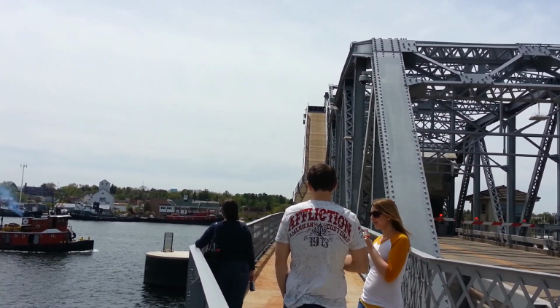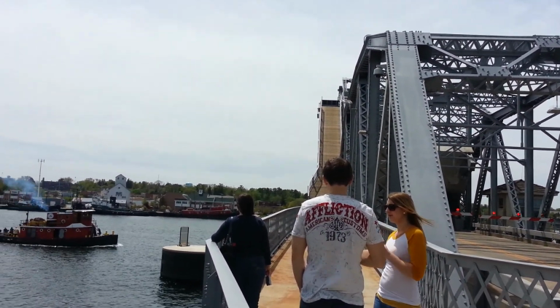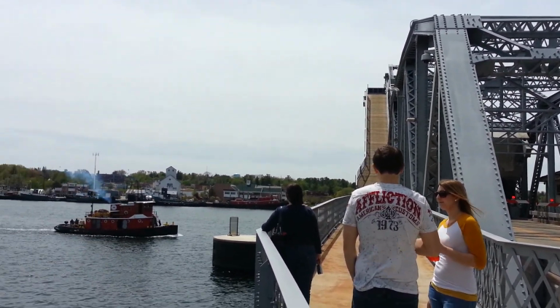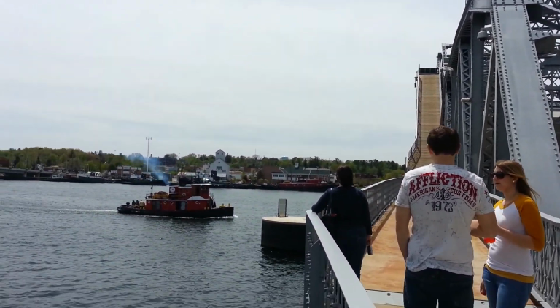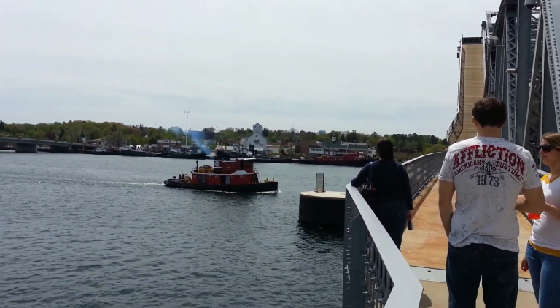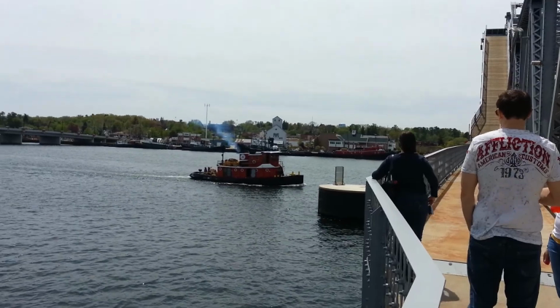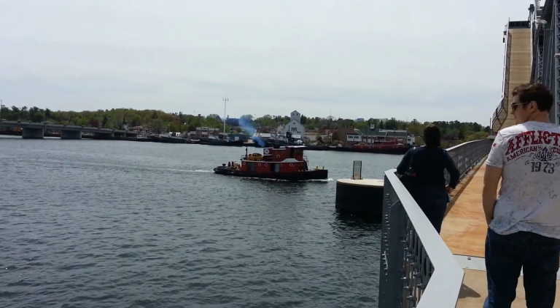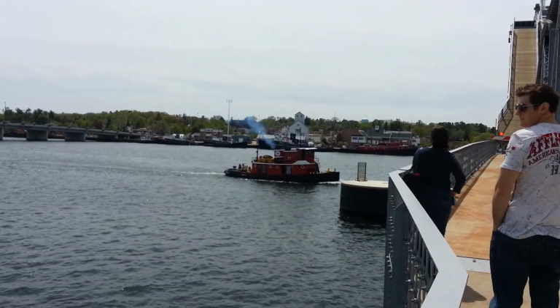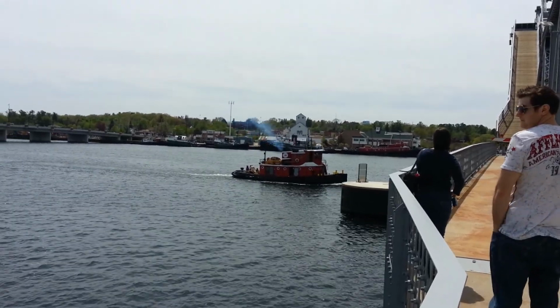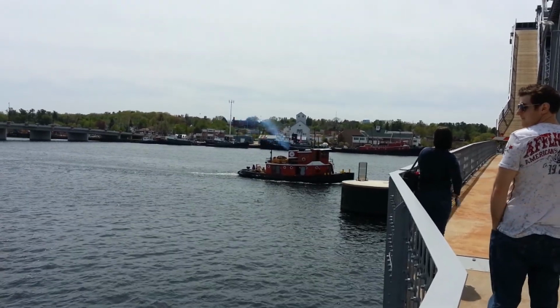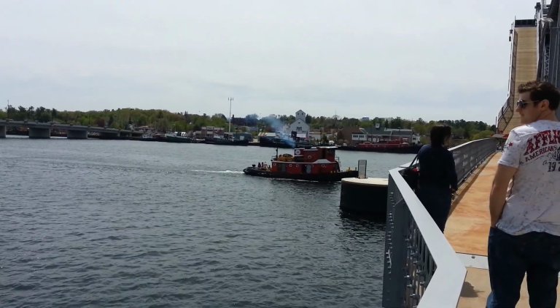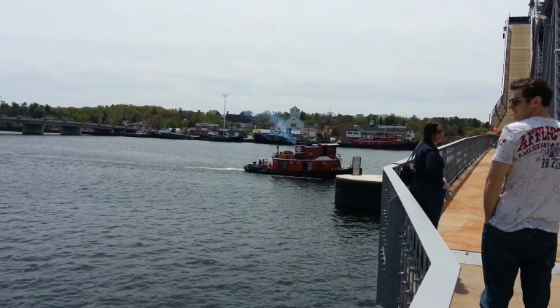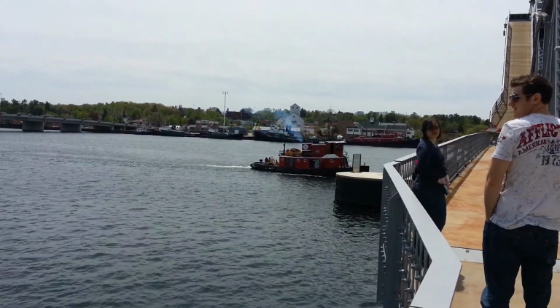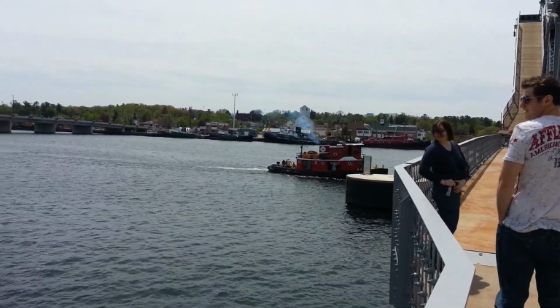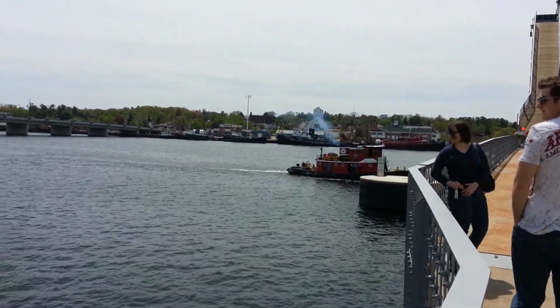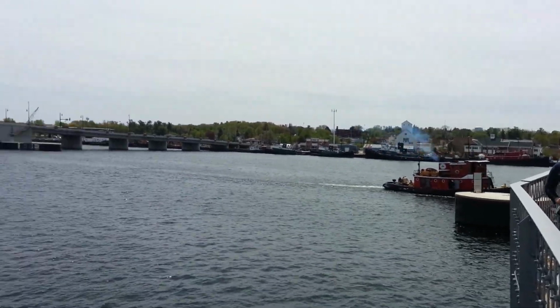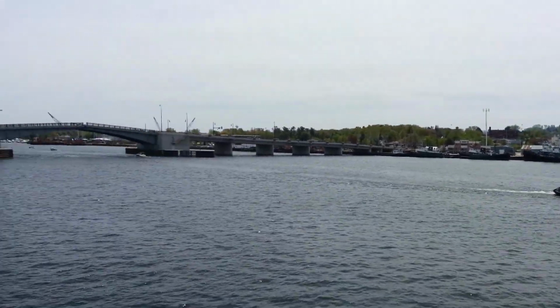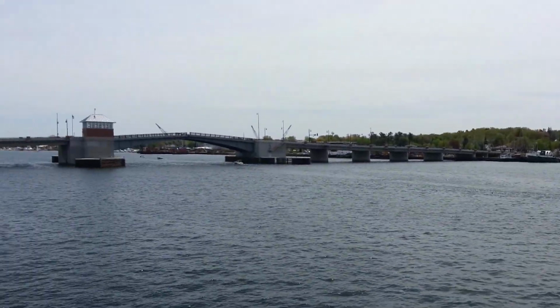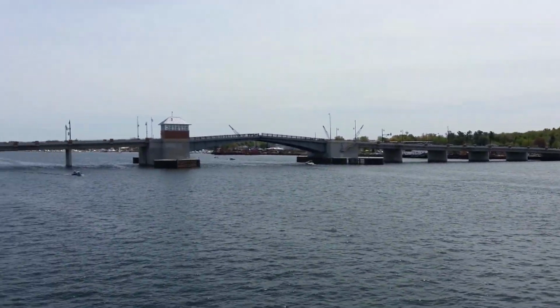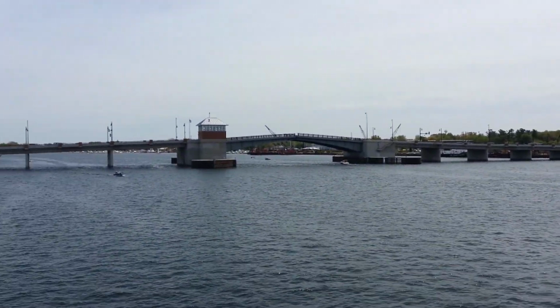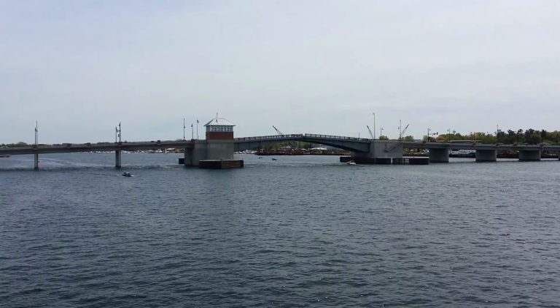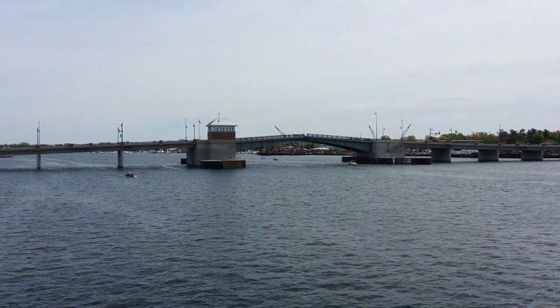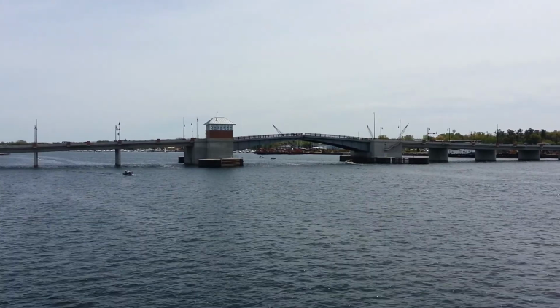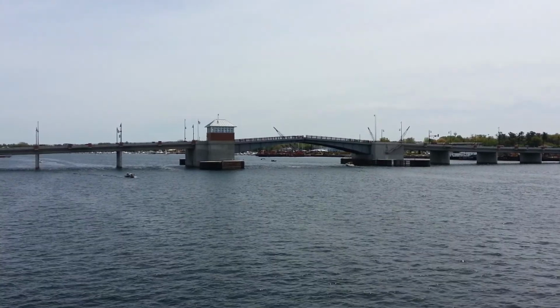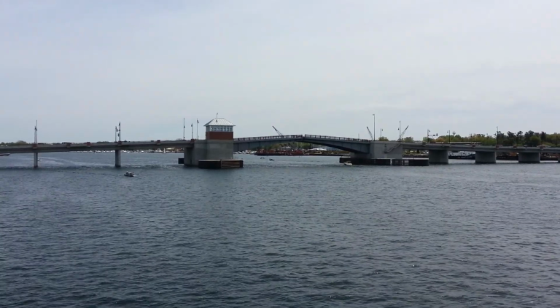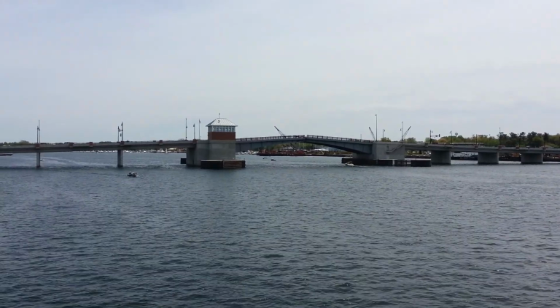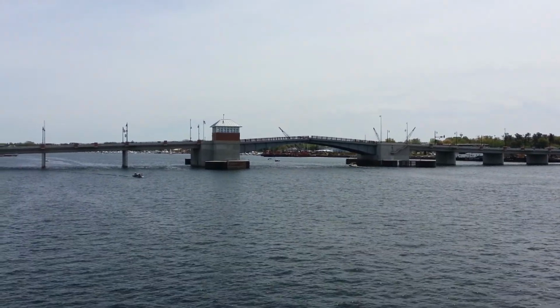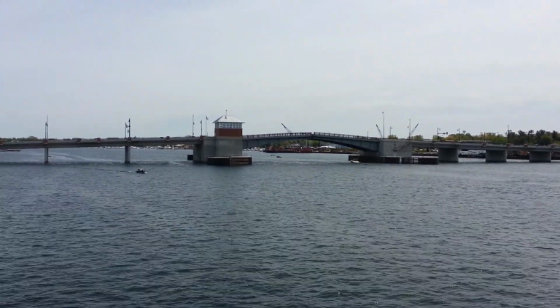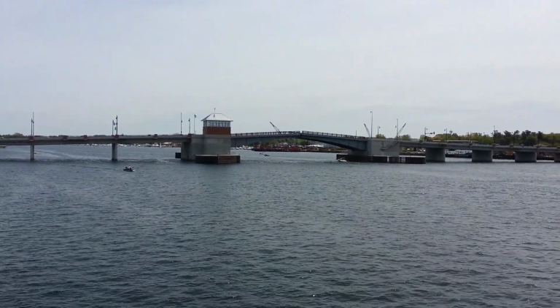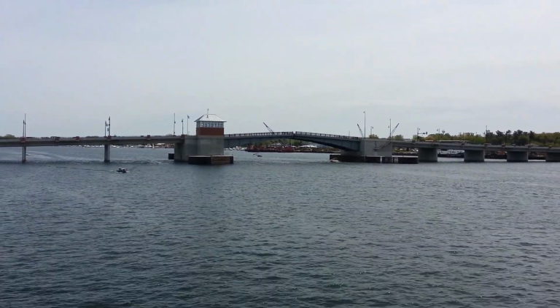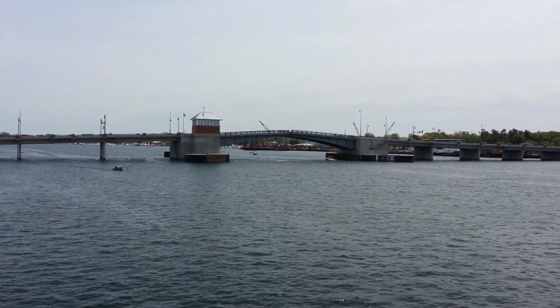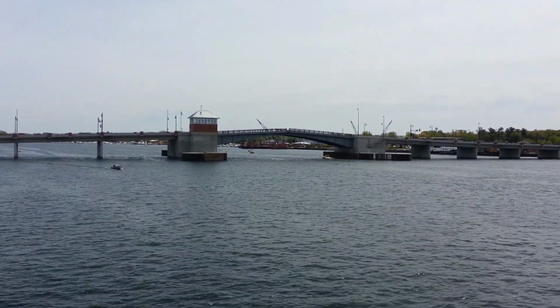The bridge is almost all the way up, and the bridge over there is almost back down, not quite.